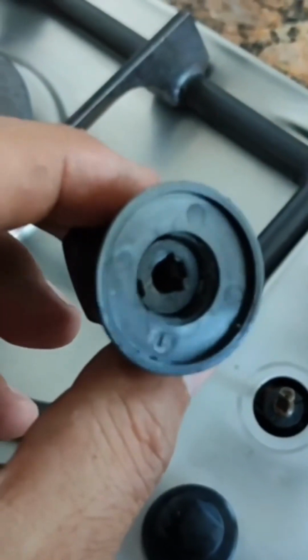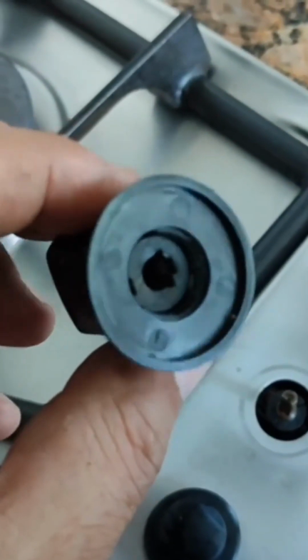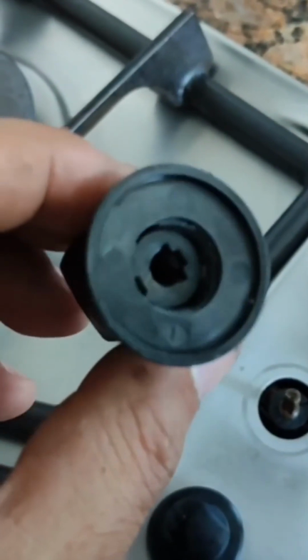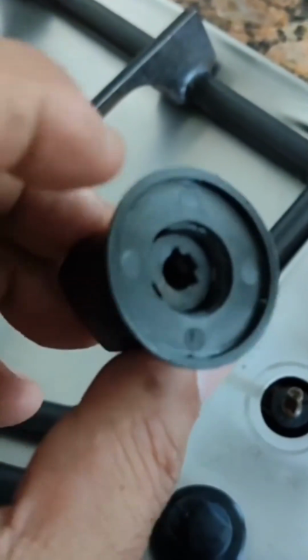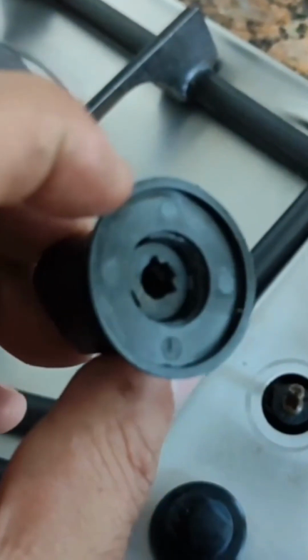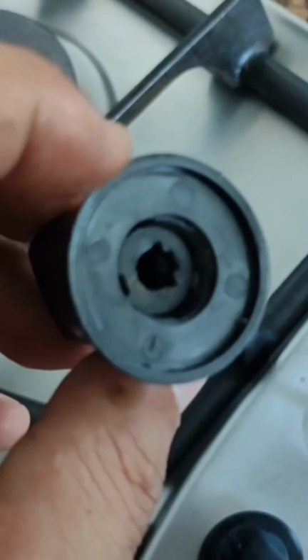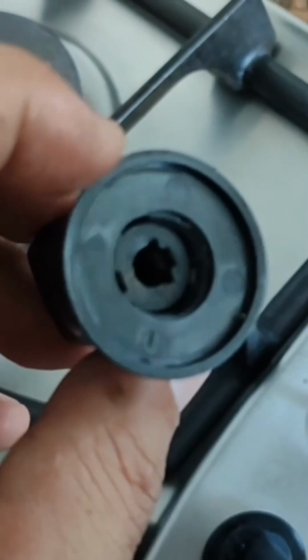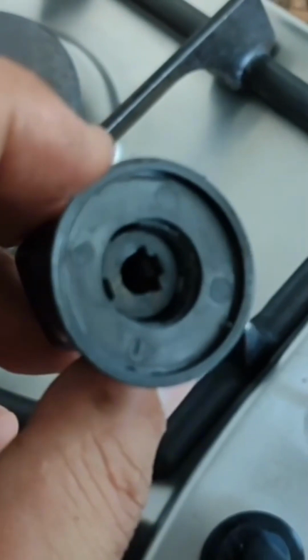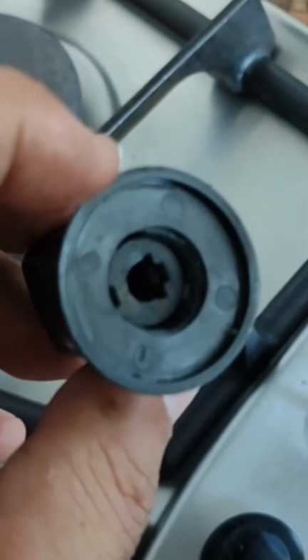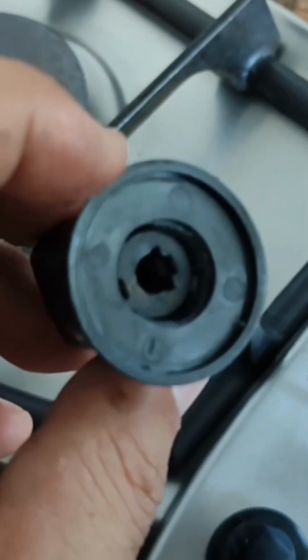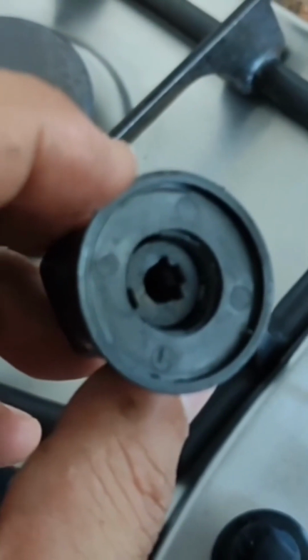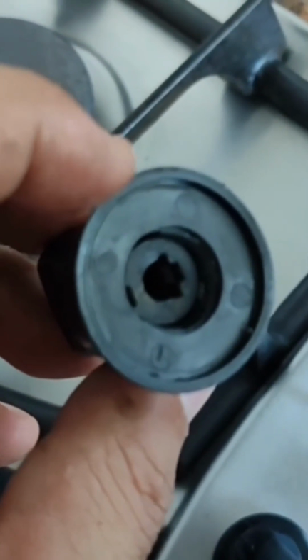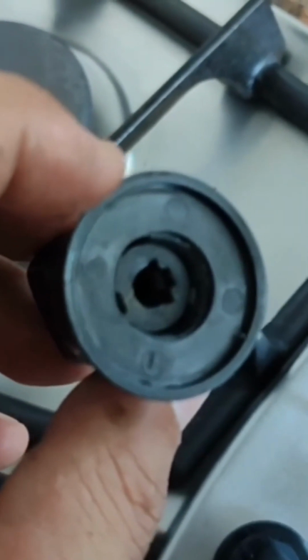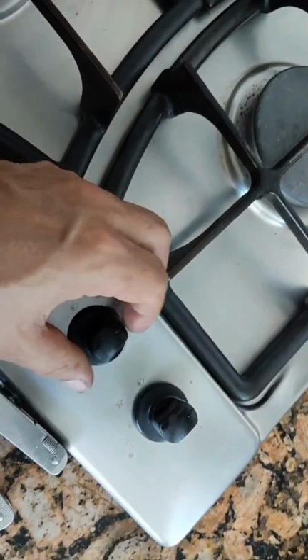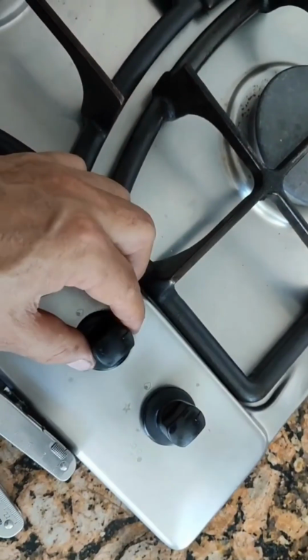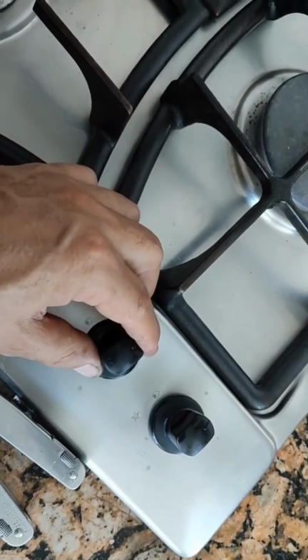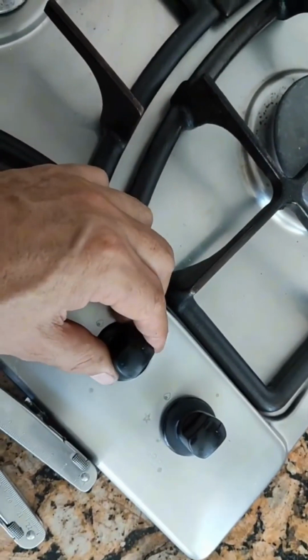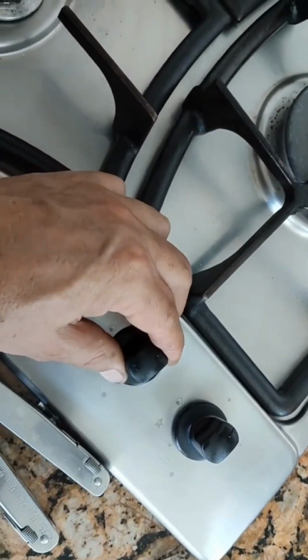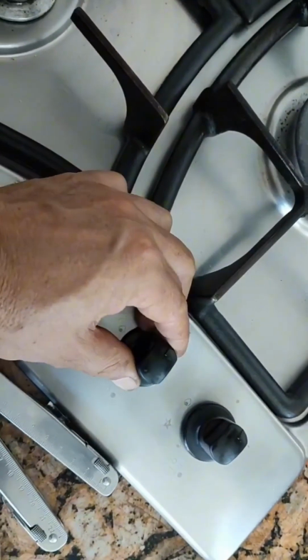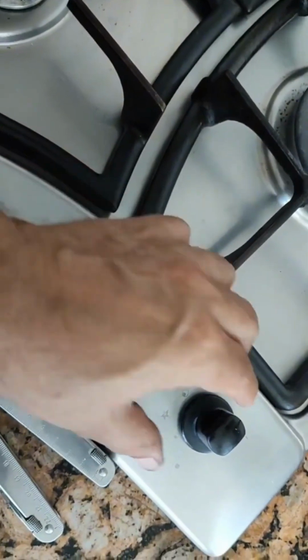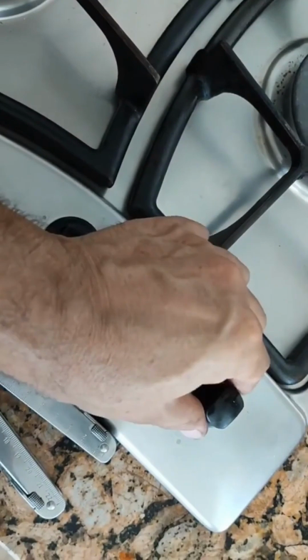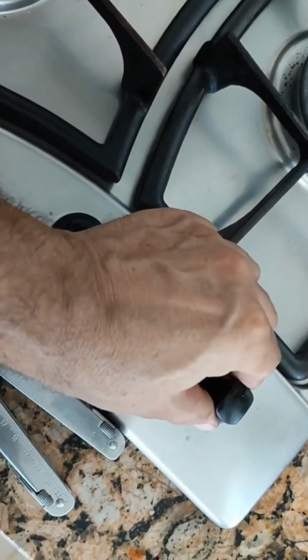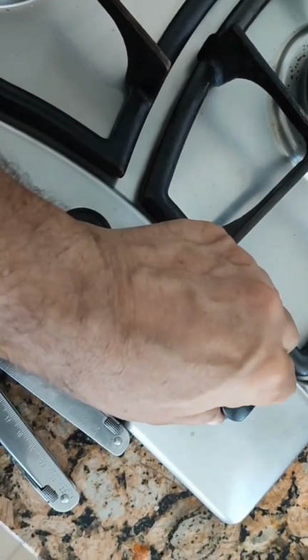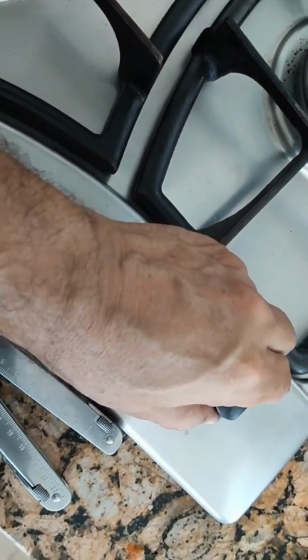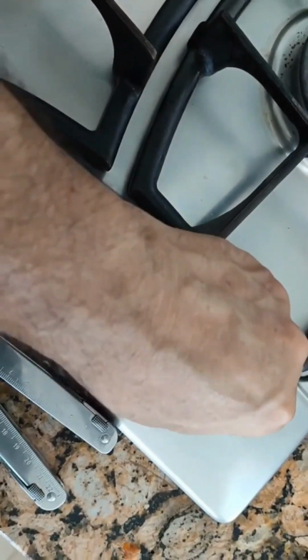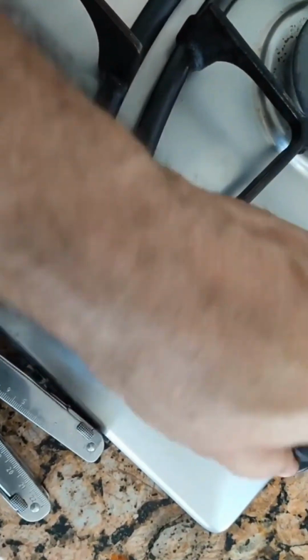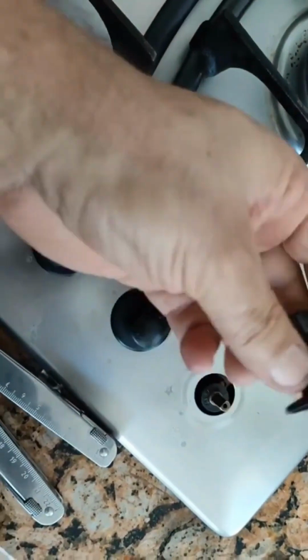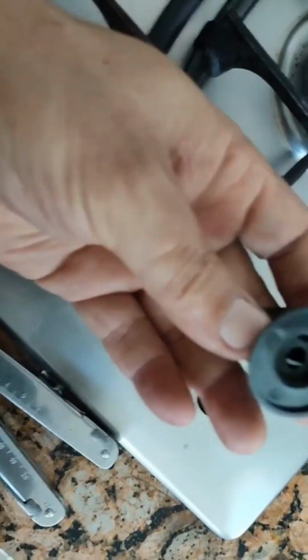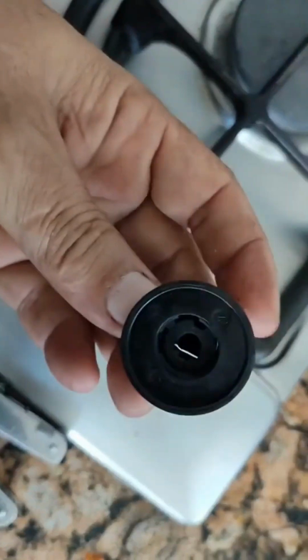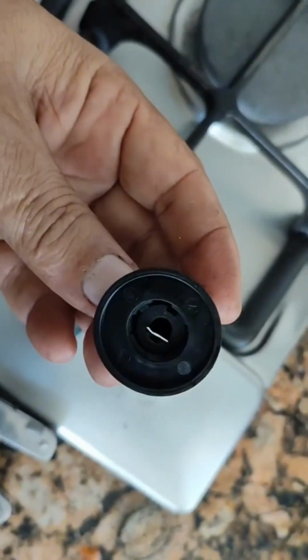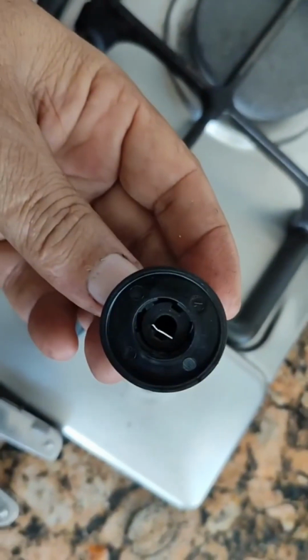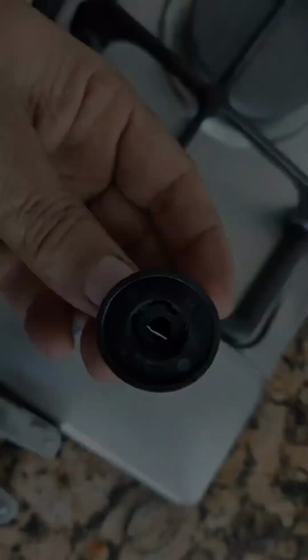We take it off and see it's missing something, and that something is a small metal shim, which we're going to cut, insert, and that'll help it grip the shaft better like this.